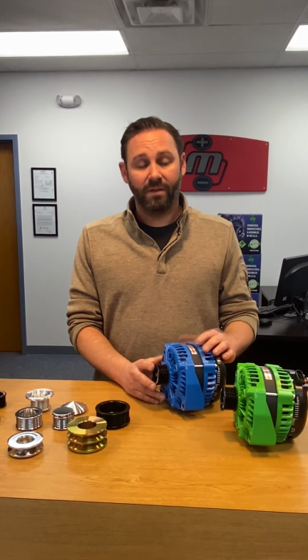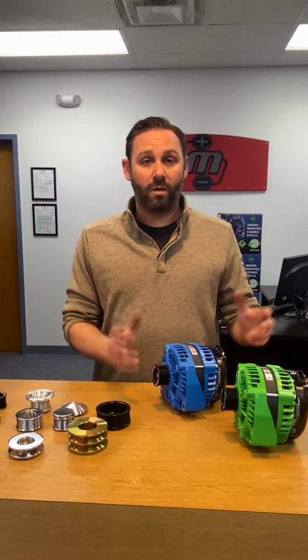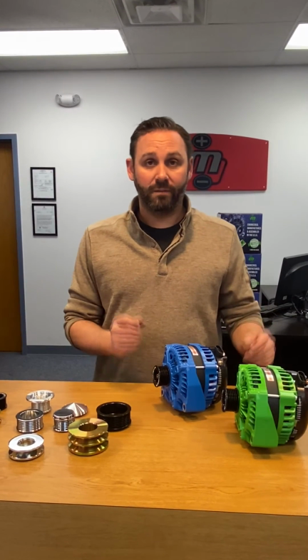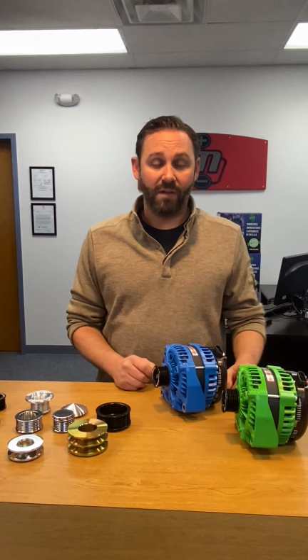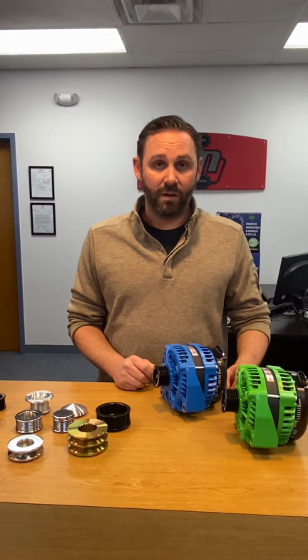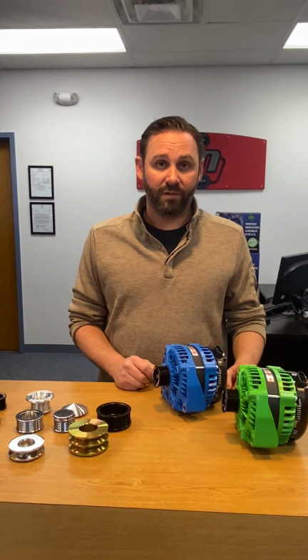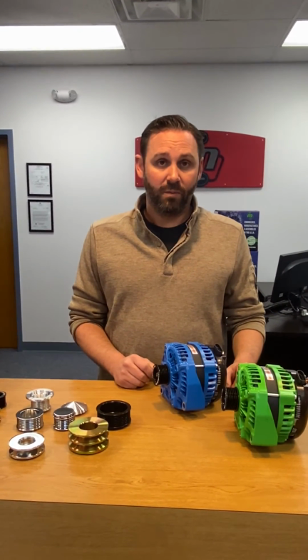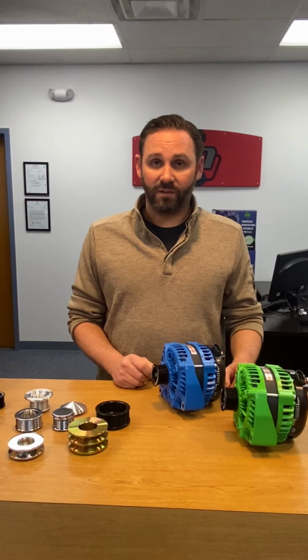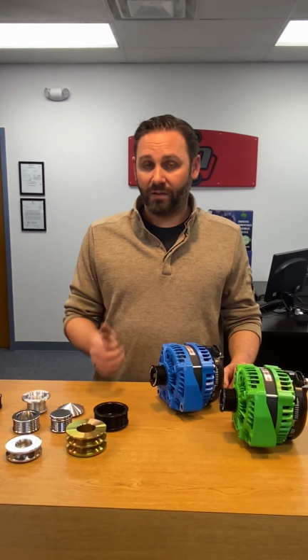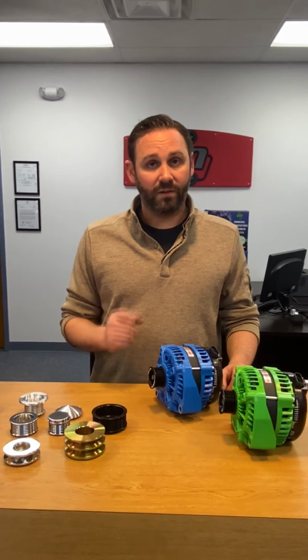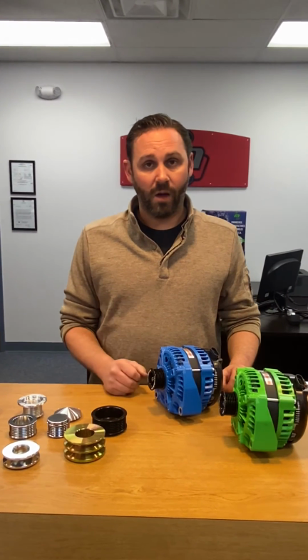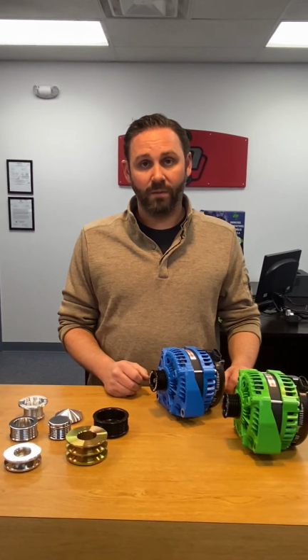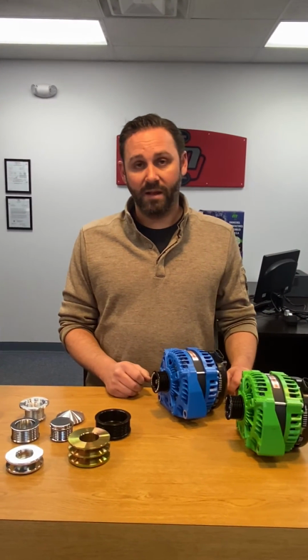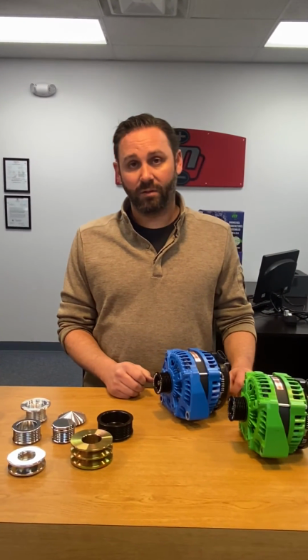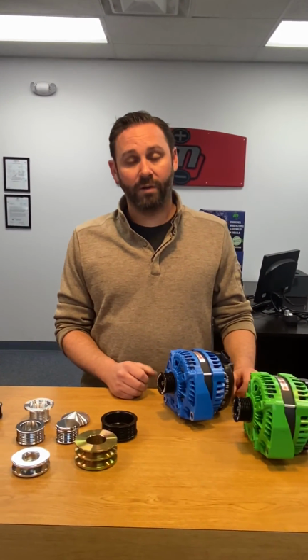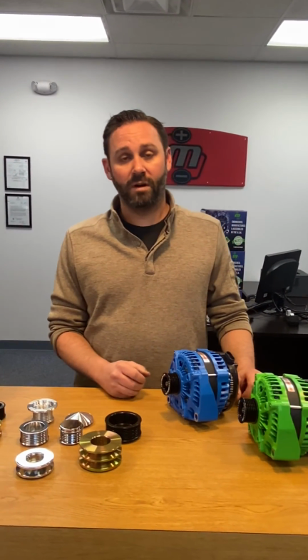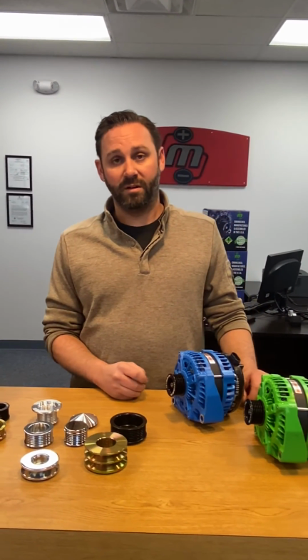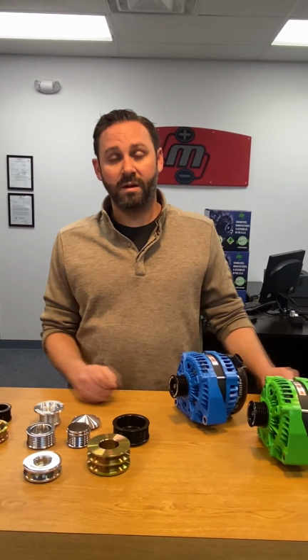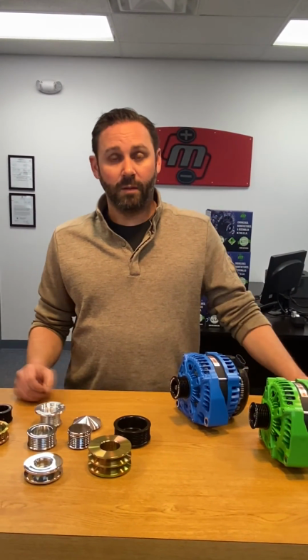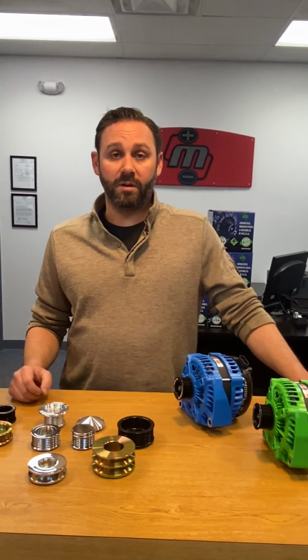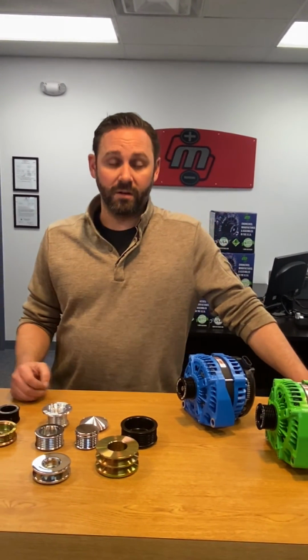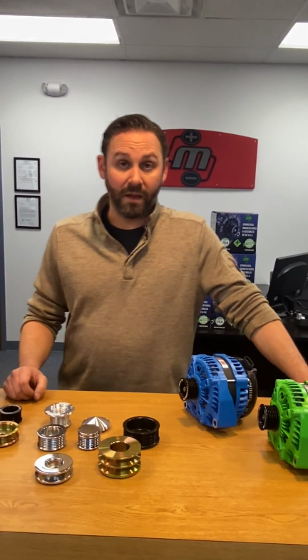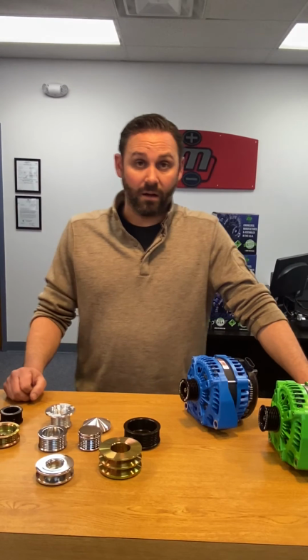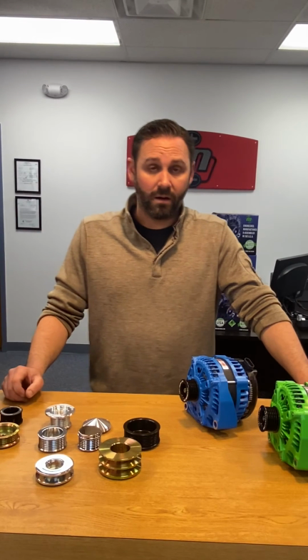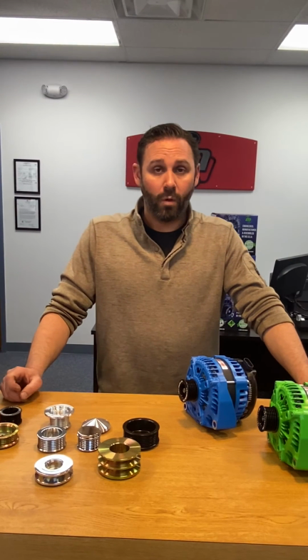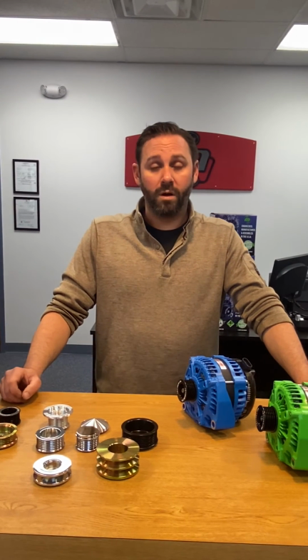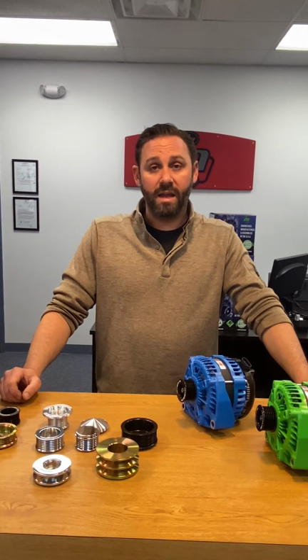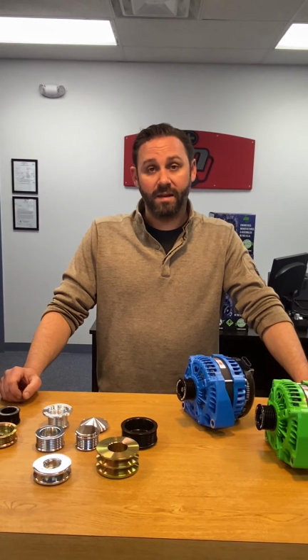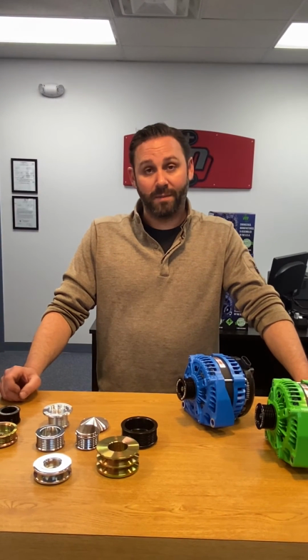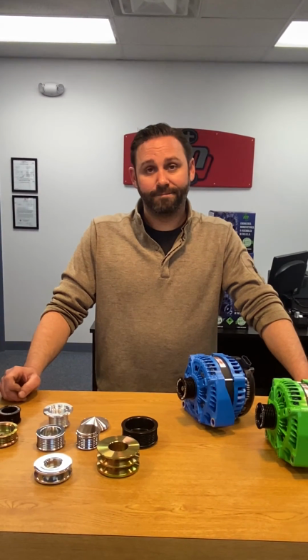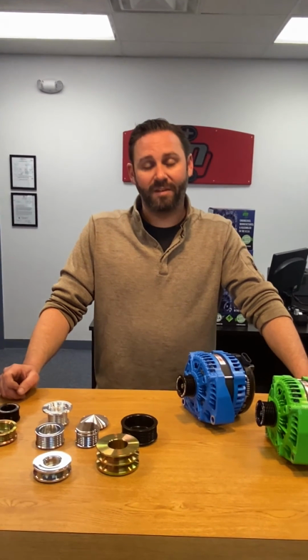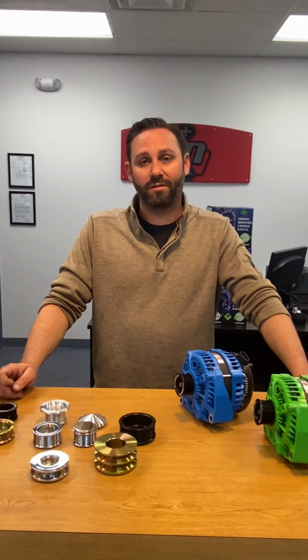Thanks for watching. If you have any questions, please message us, comment, email us, call us — whatever you need to do. www.mechman.com or 1-888-MEC-MAN. Thanks for watching.